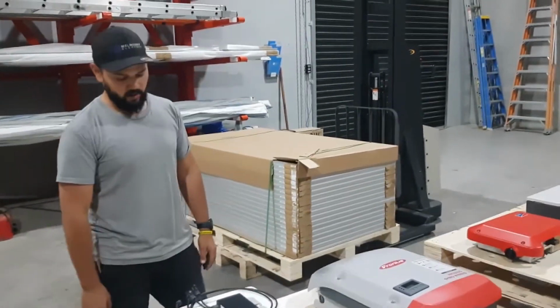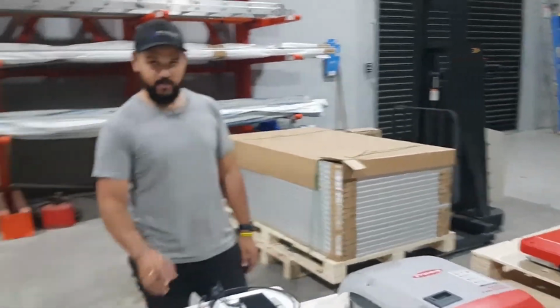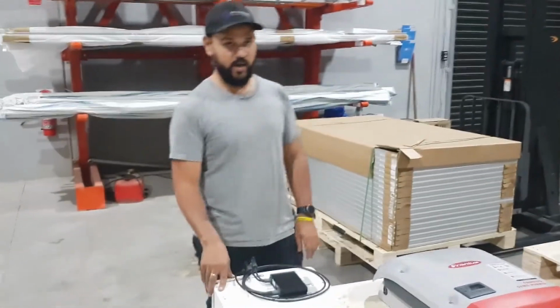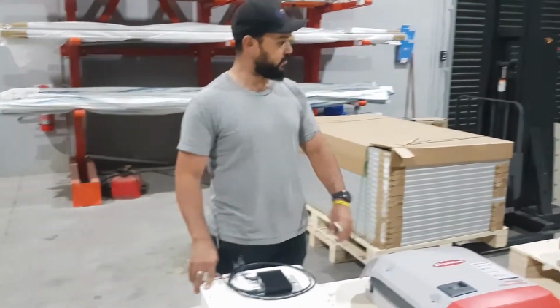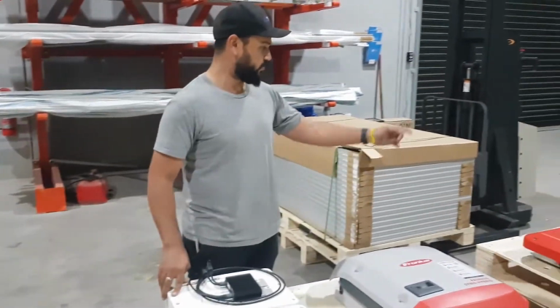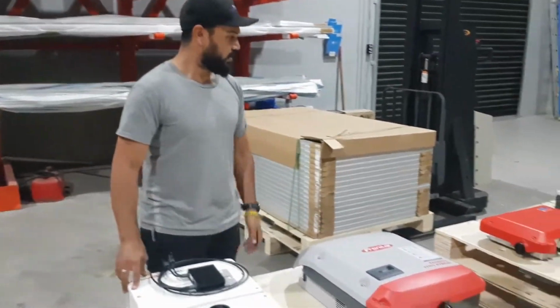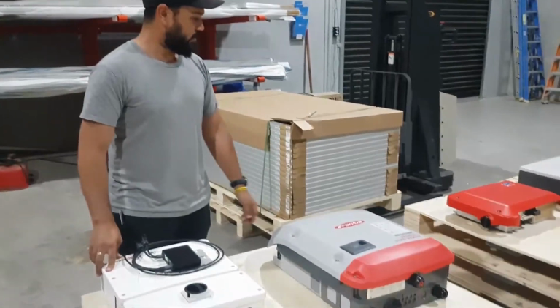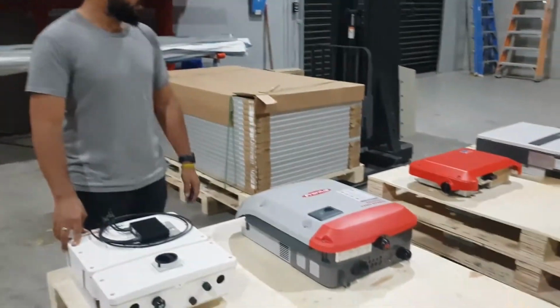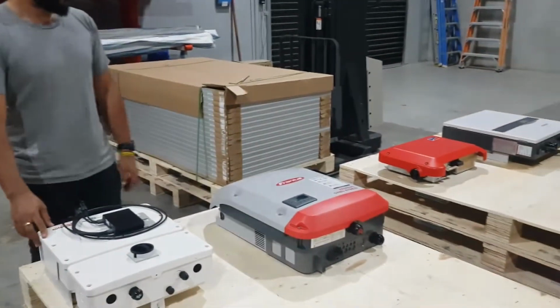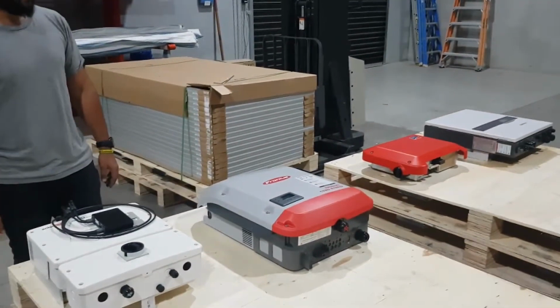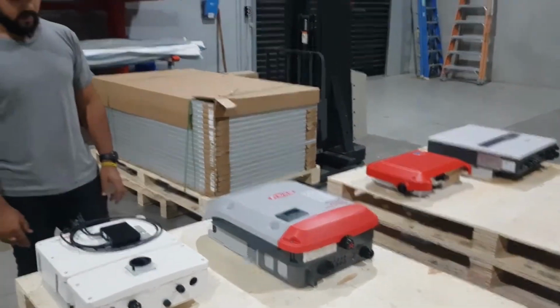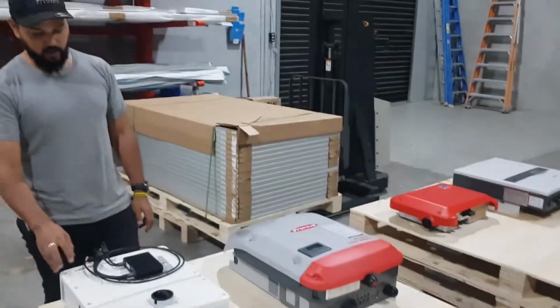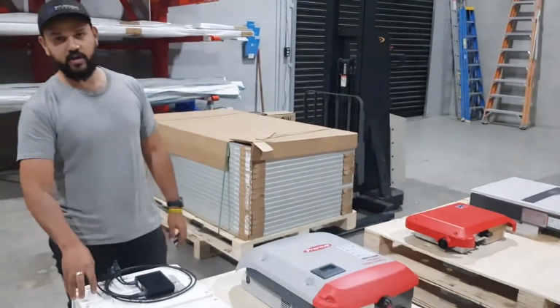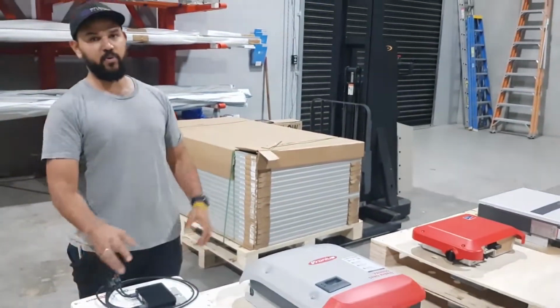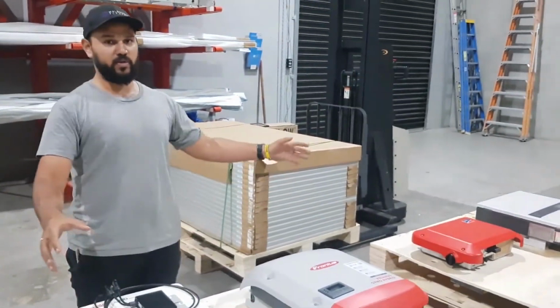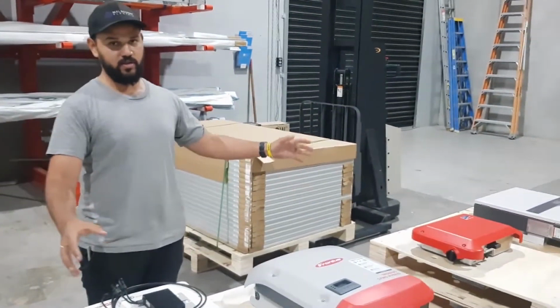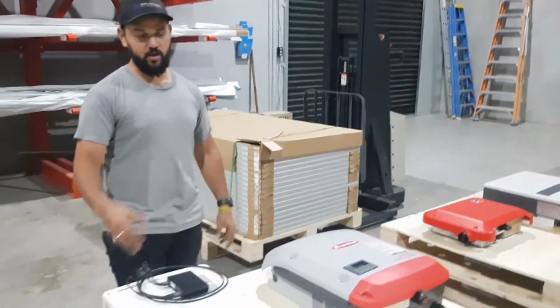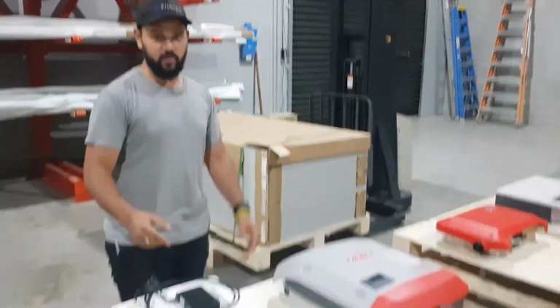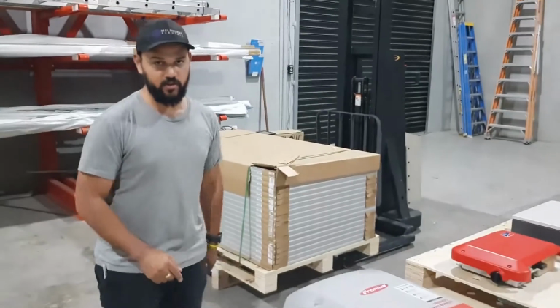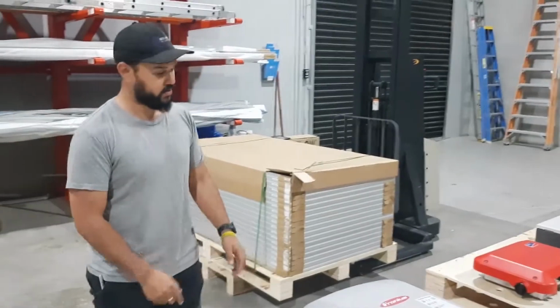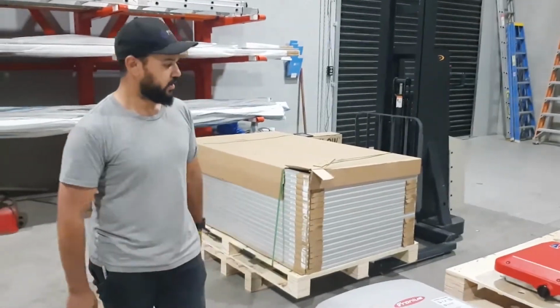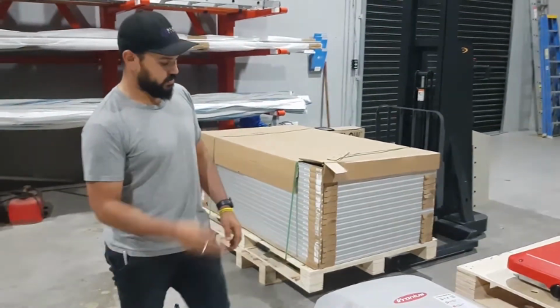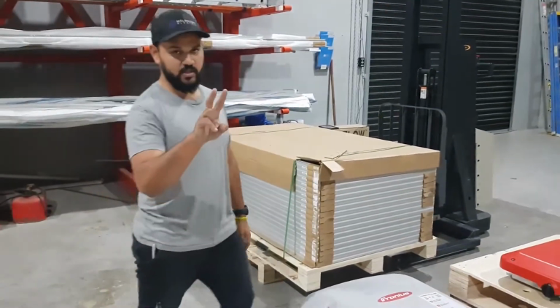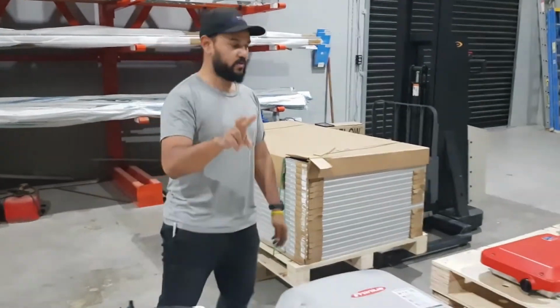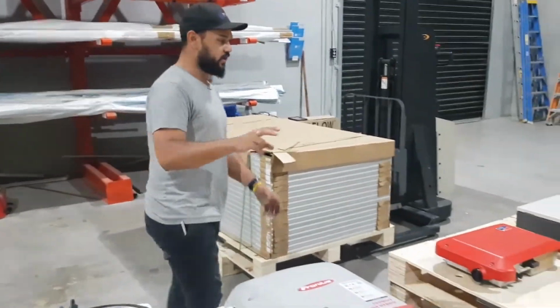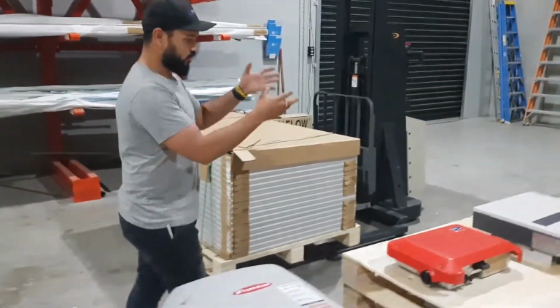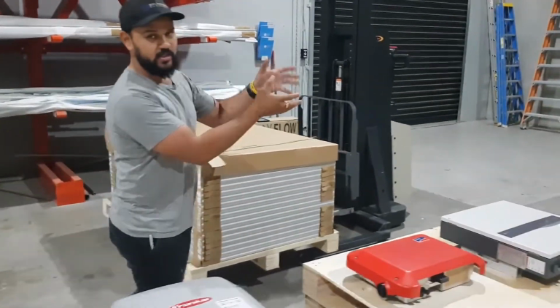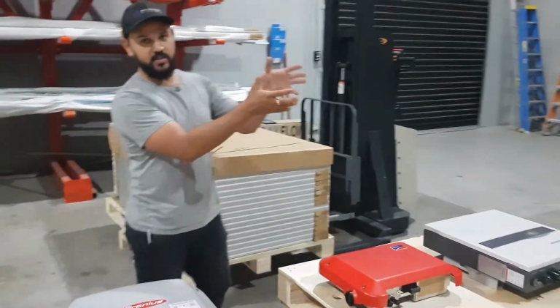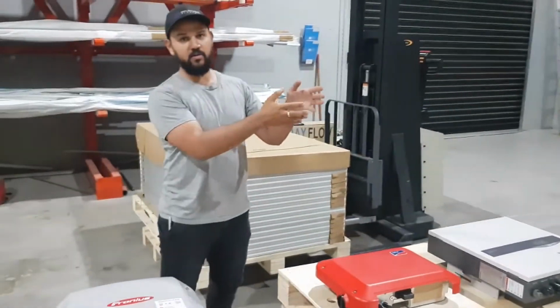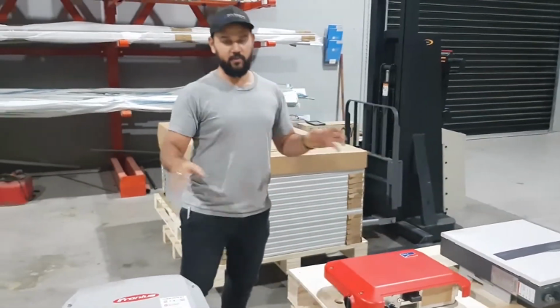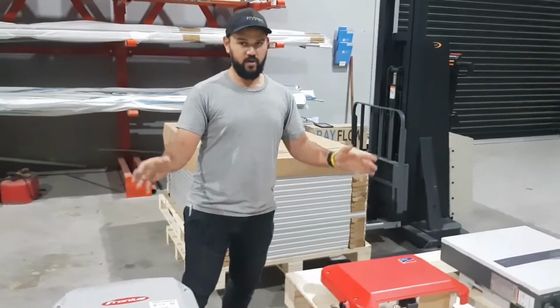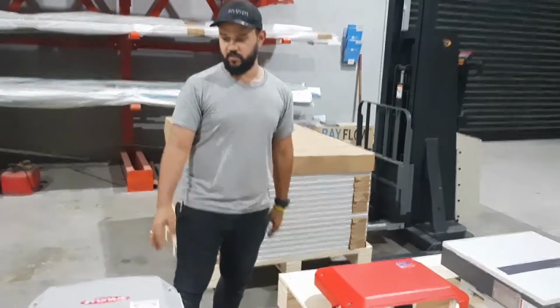So we just came down to the warehouse to have a look at a few inverters and how good design is very important when you're choosing whether or not to oversize. There are two things that come into account: what the CEC allows us to do and what the inverter can actually do.